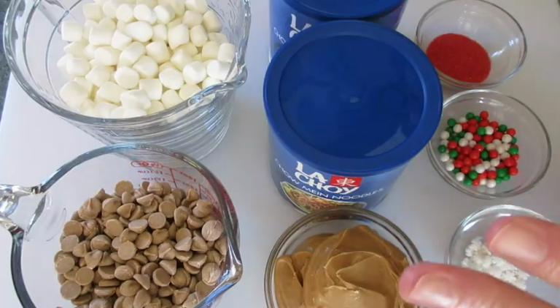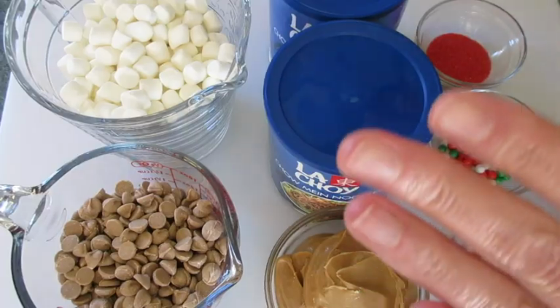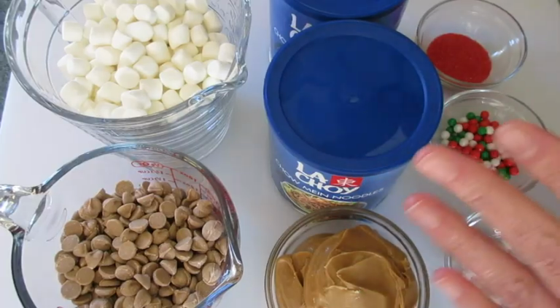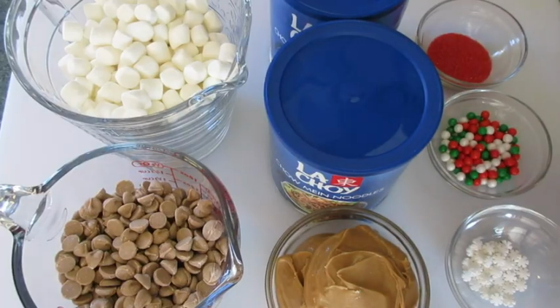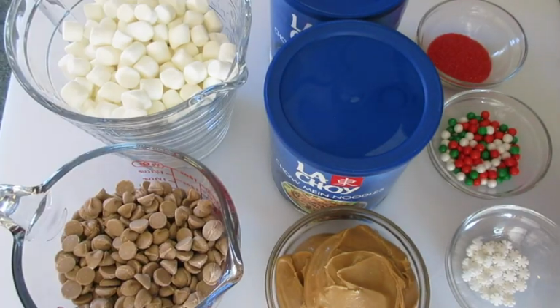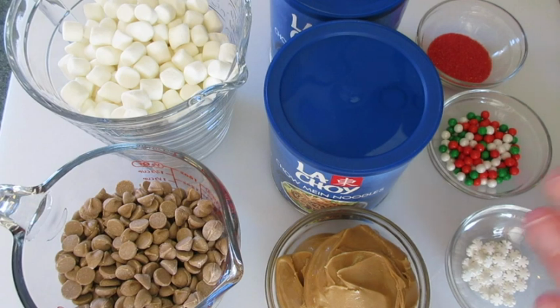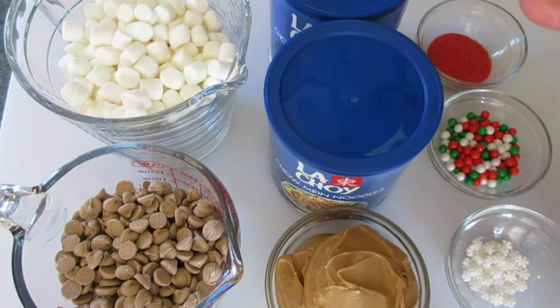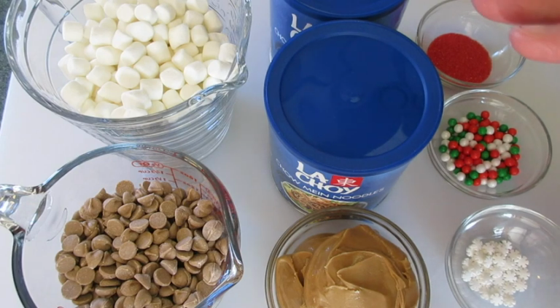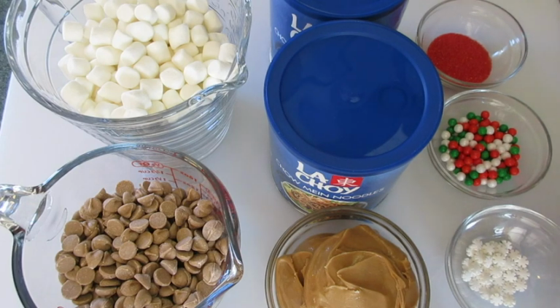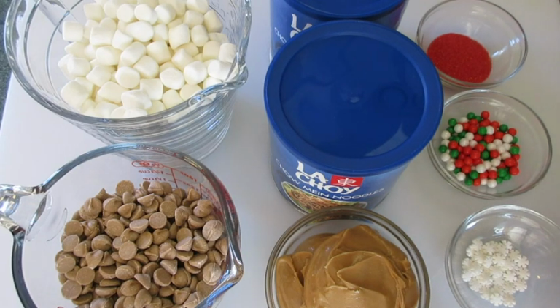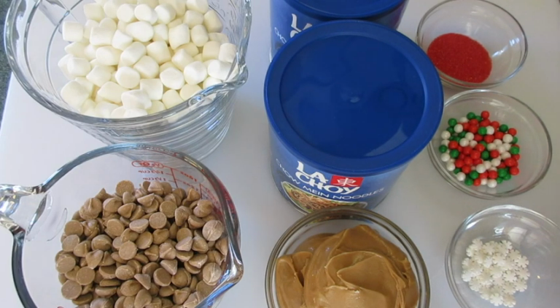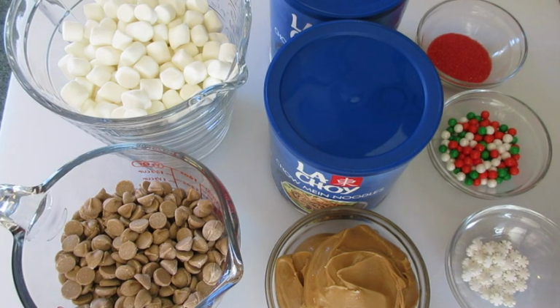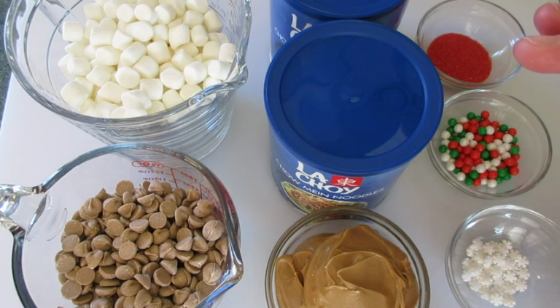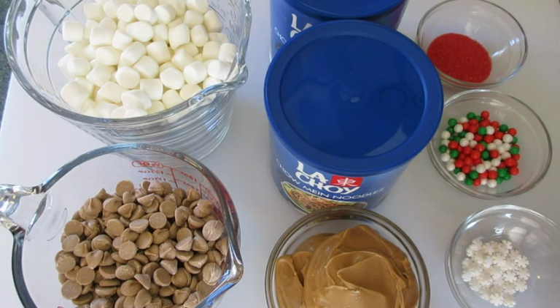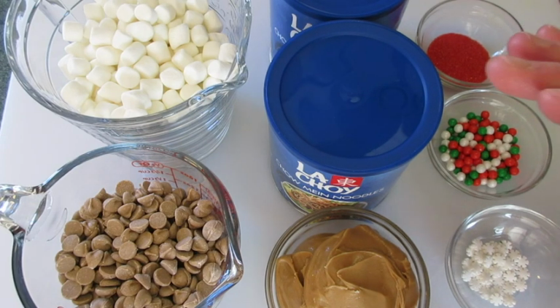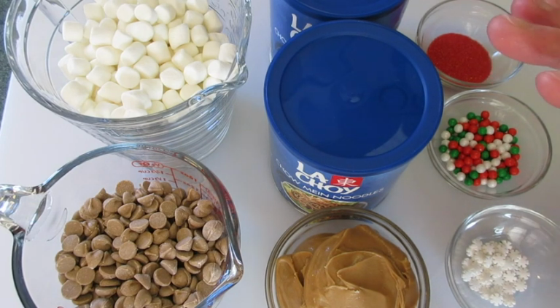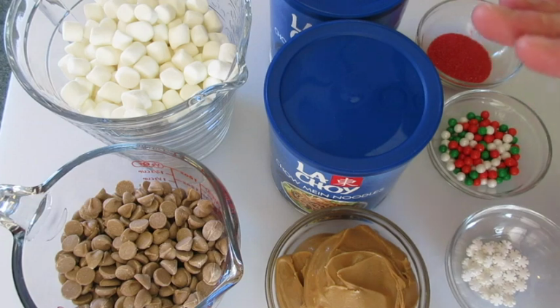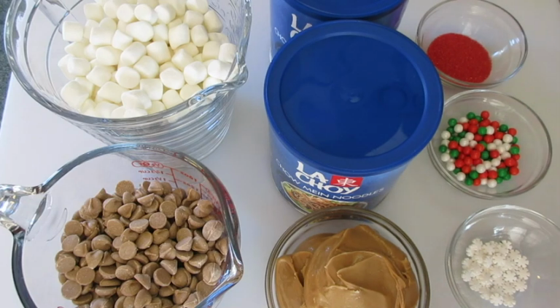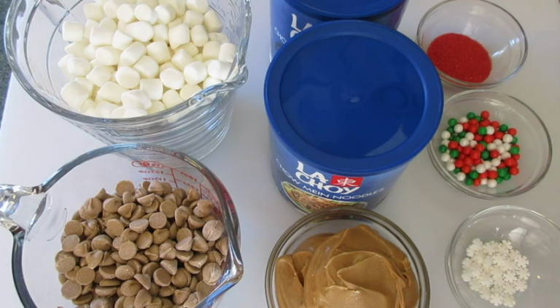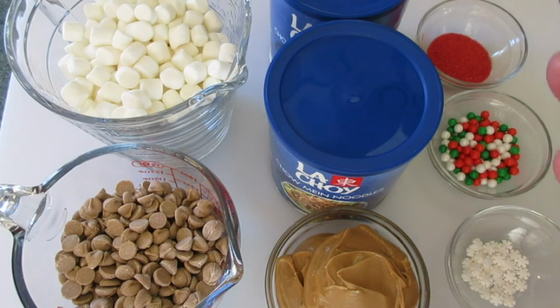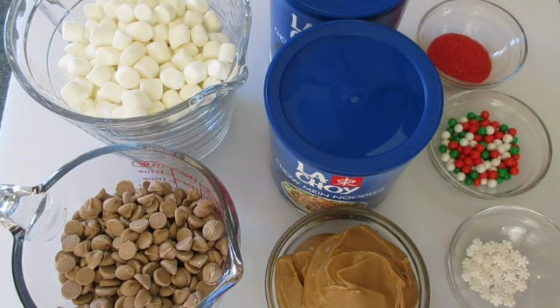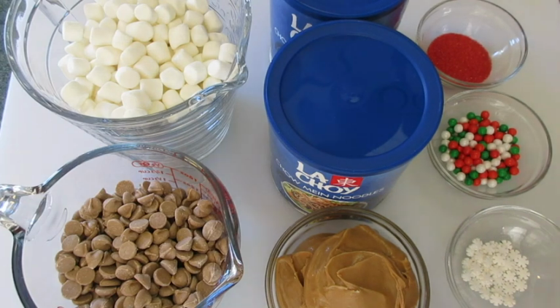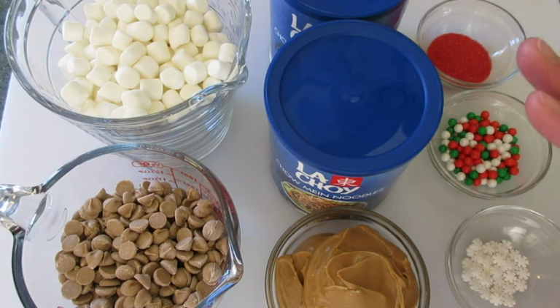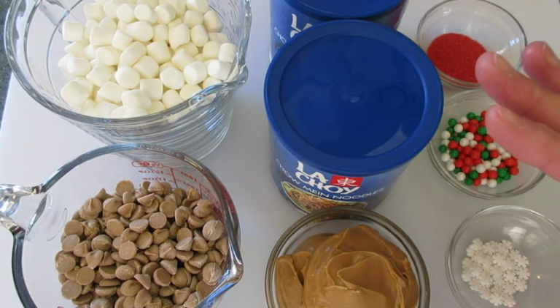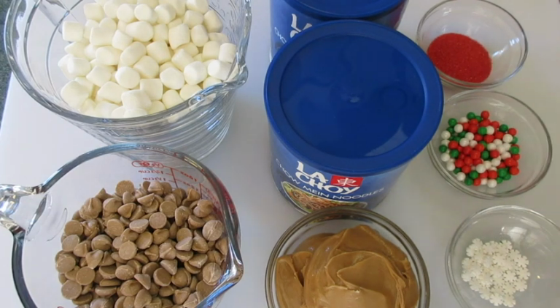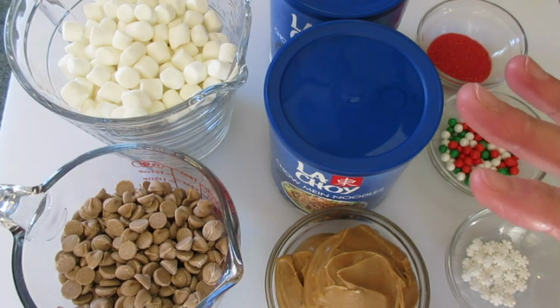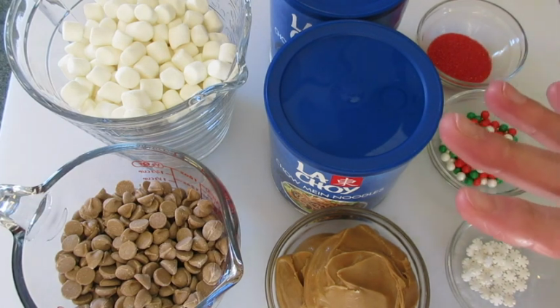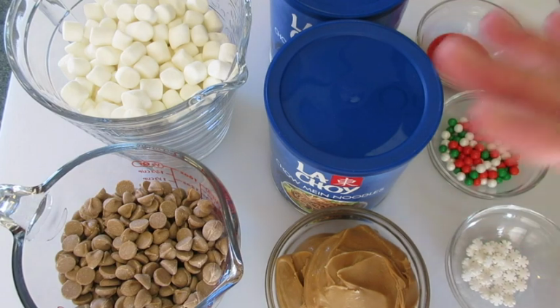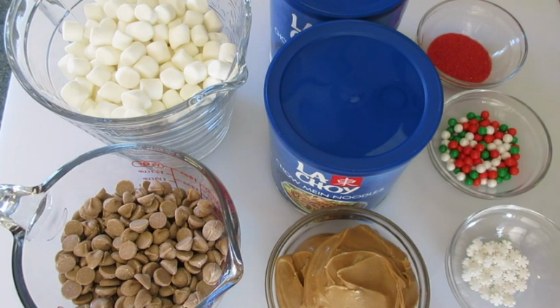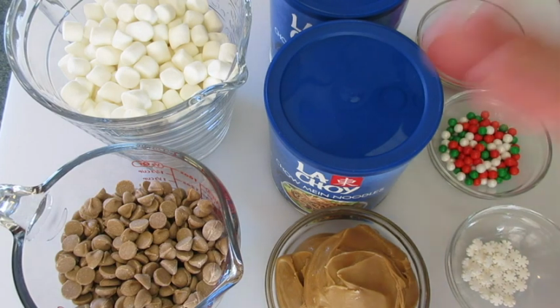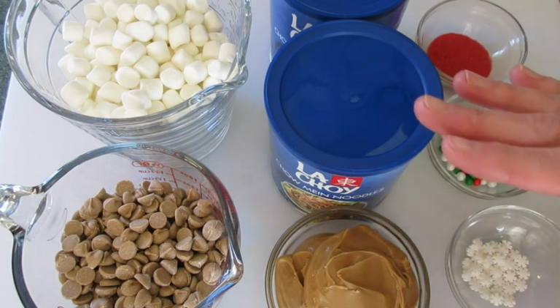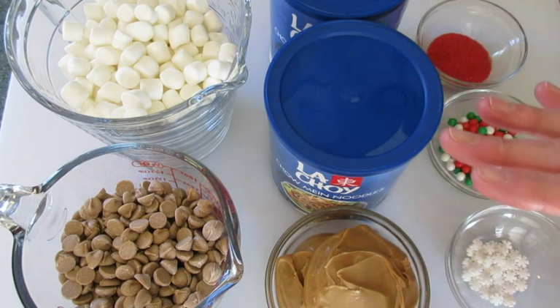Welcome! Deronda here with Foods 101. Today I'm going to show you how to make these butterscotch haystack treats. Absolutely perfect for this holiday season and excellent for gift-giving. I'm going to show you how simple and easy it is to do.